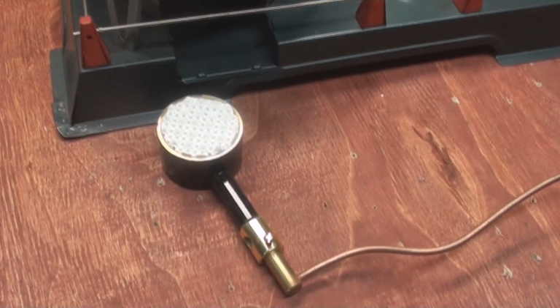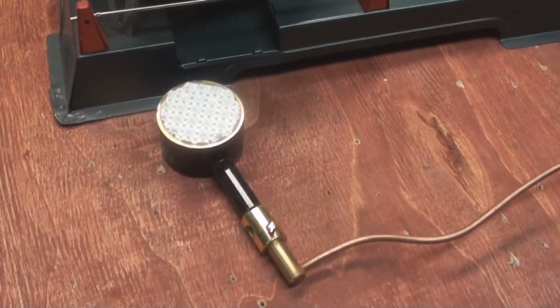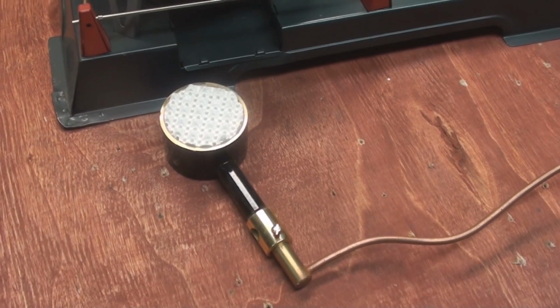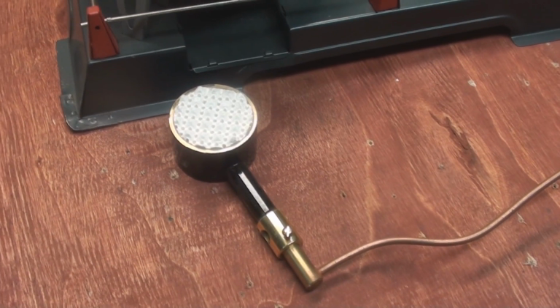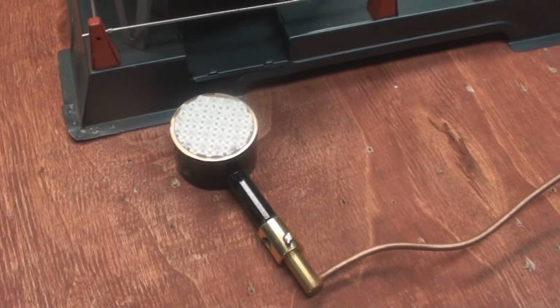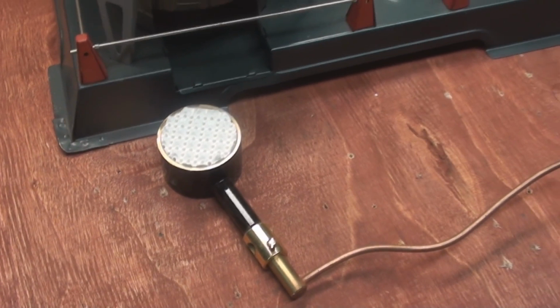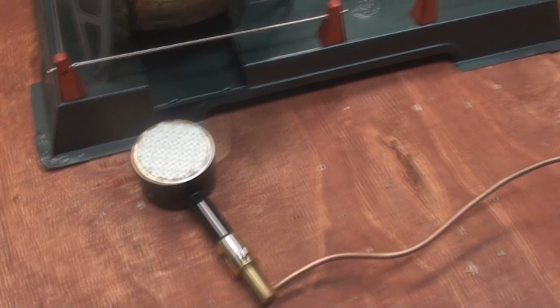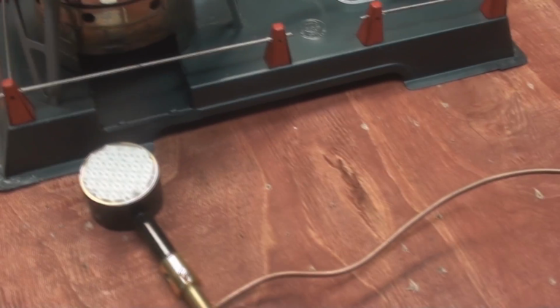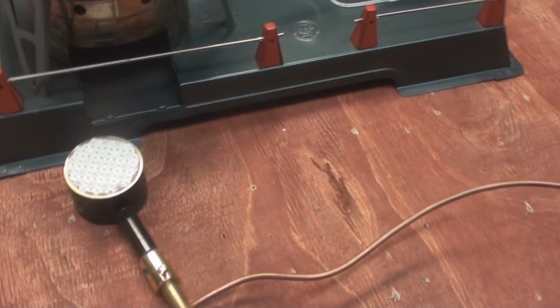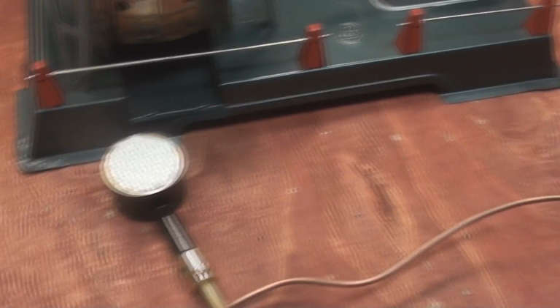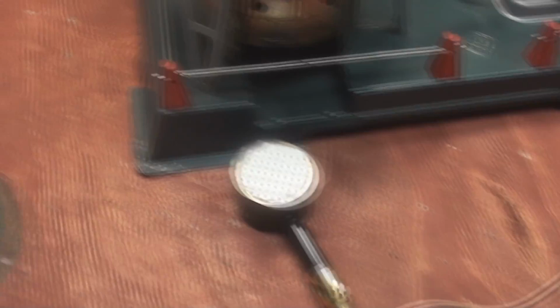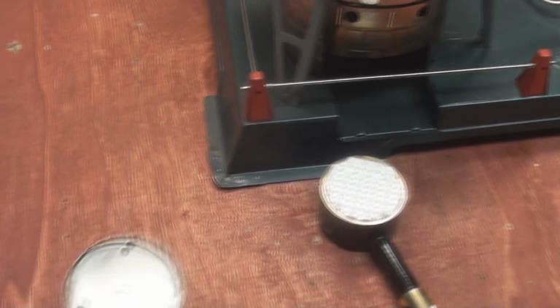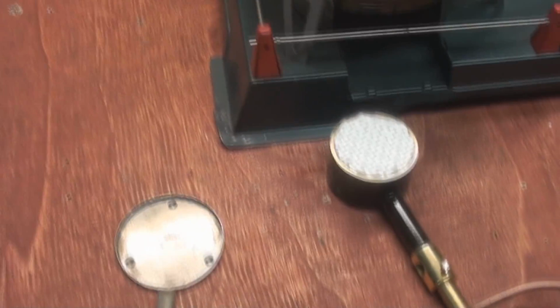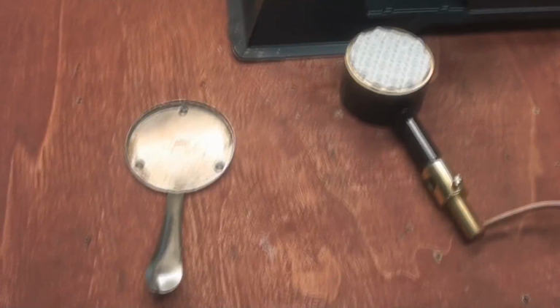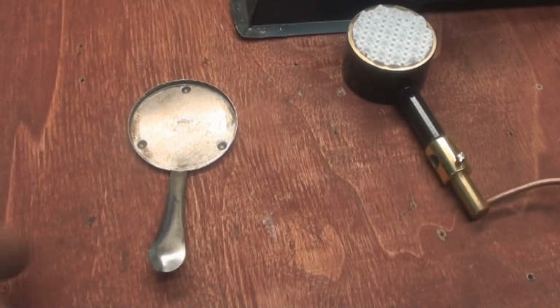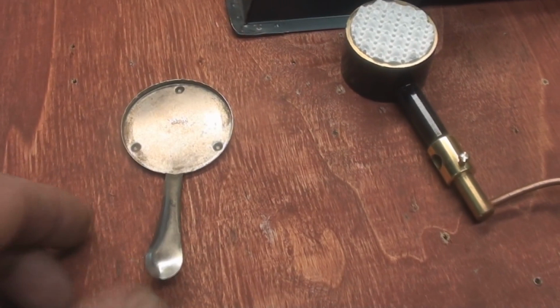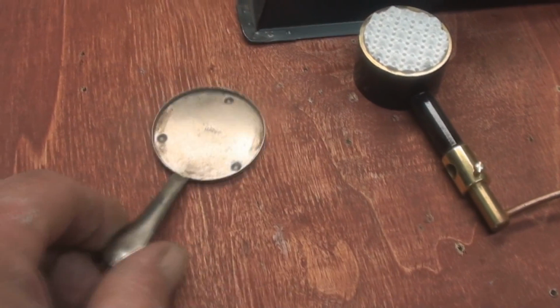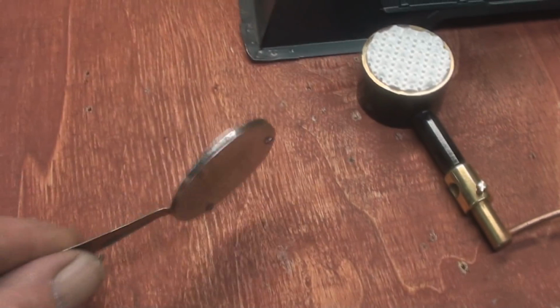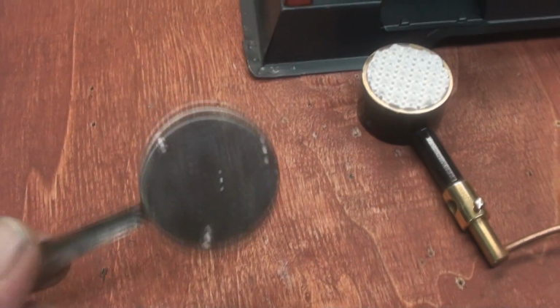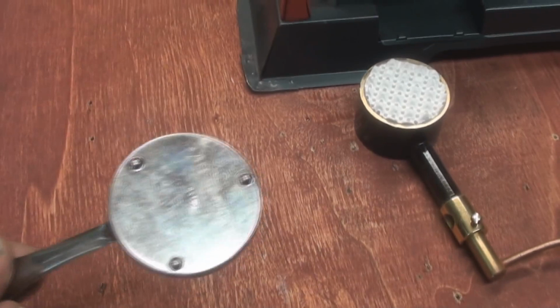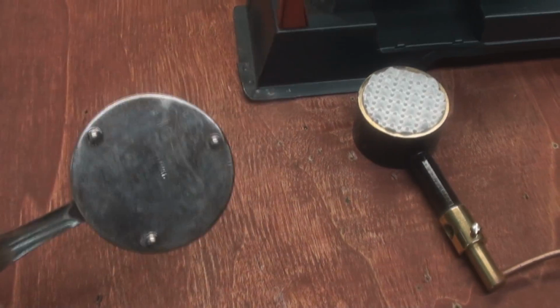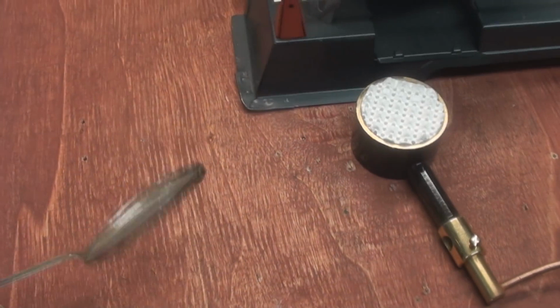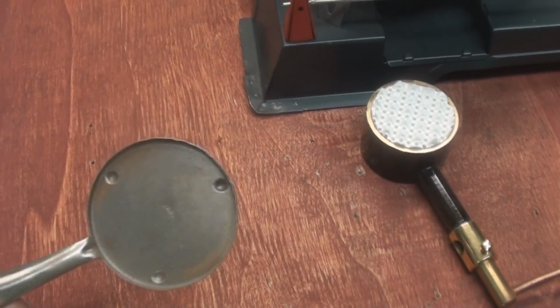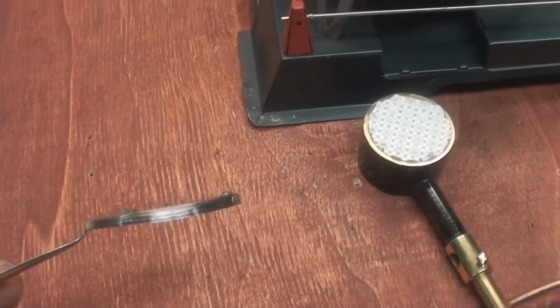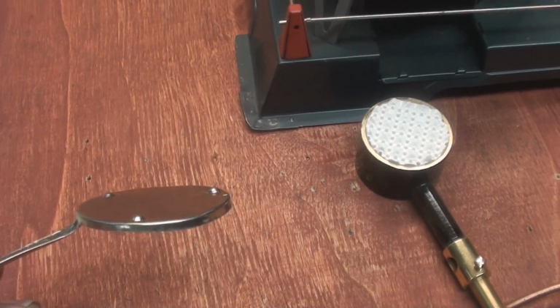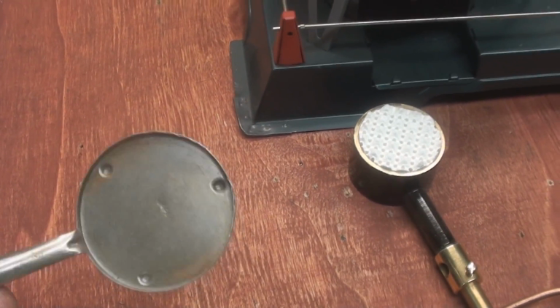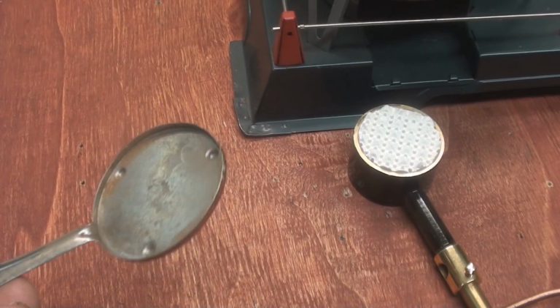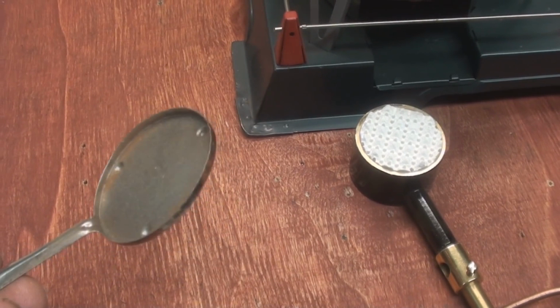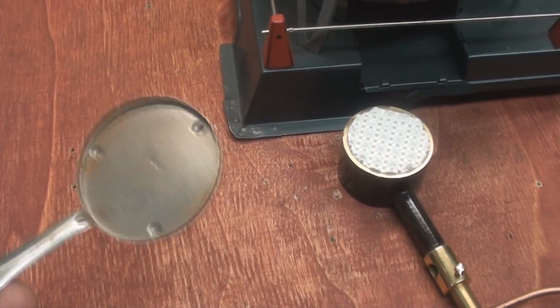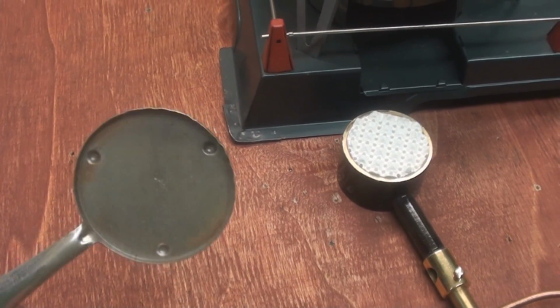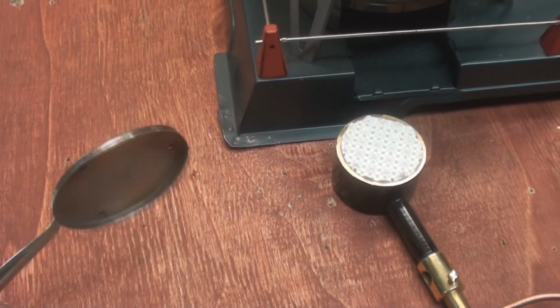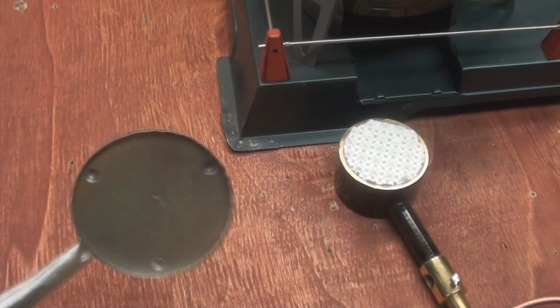There's the burner I made a couple of months ago, because all you get with the original is whatever that is. So I figure gas is the way to go.